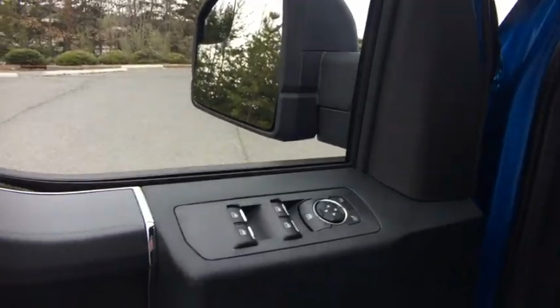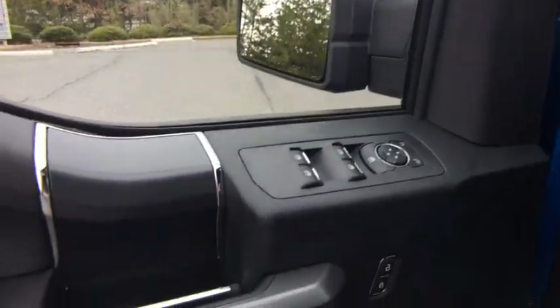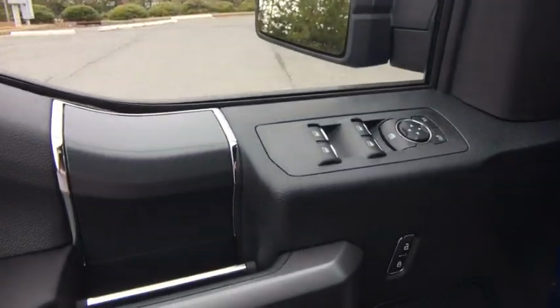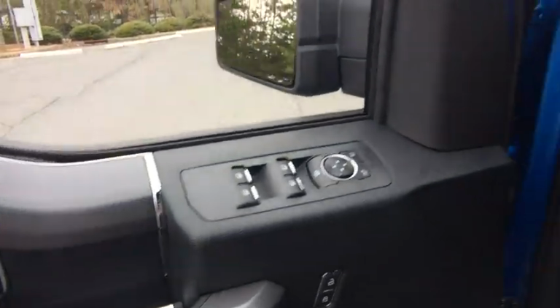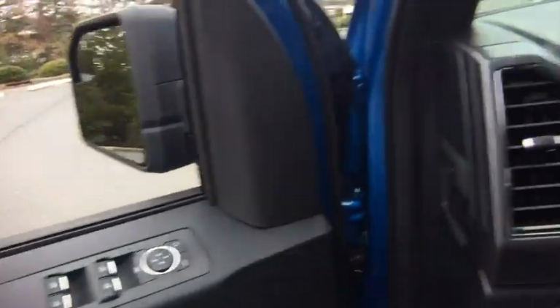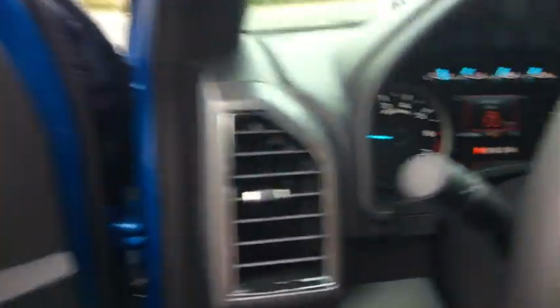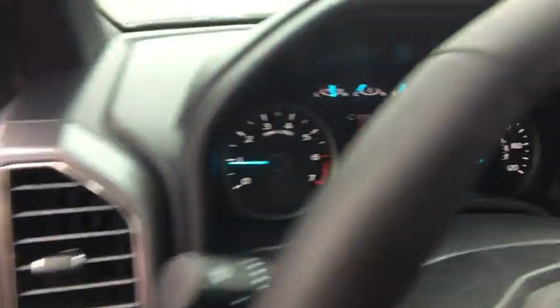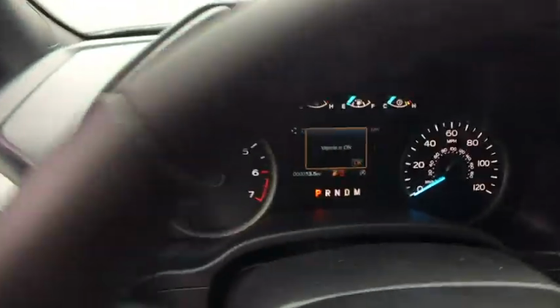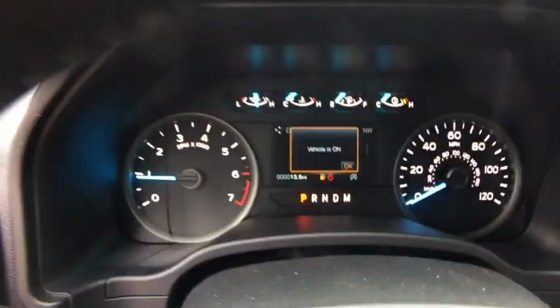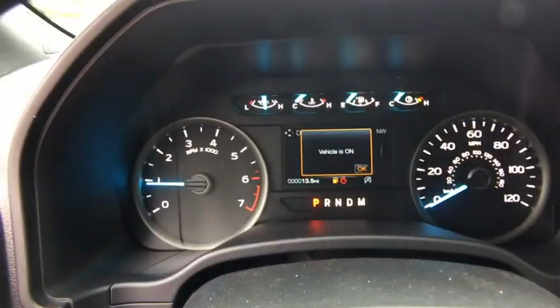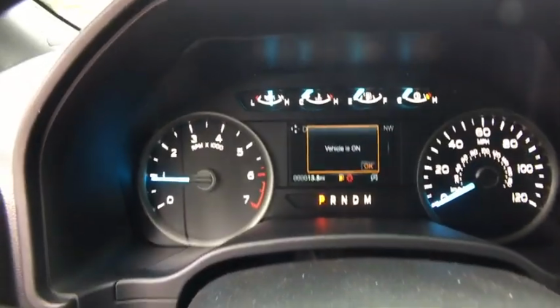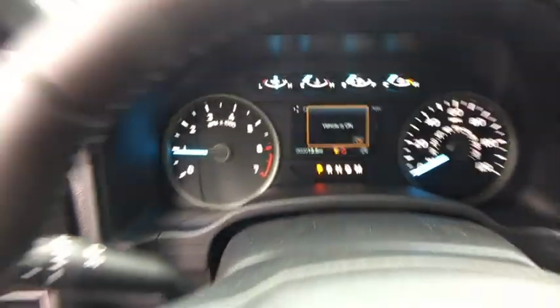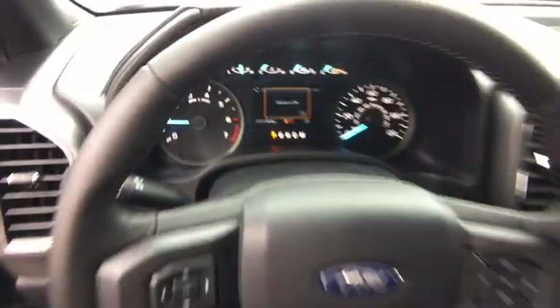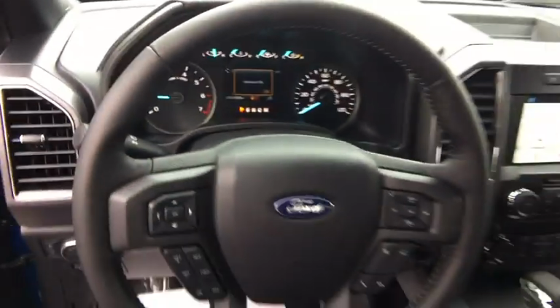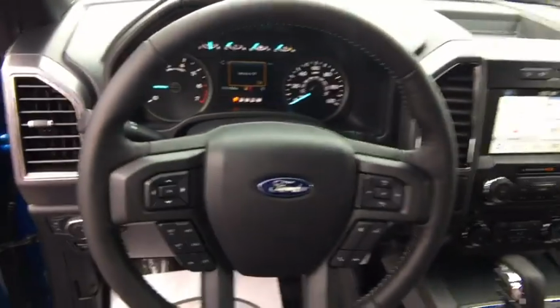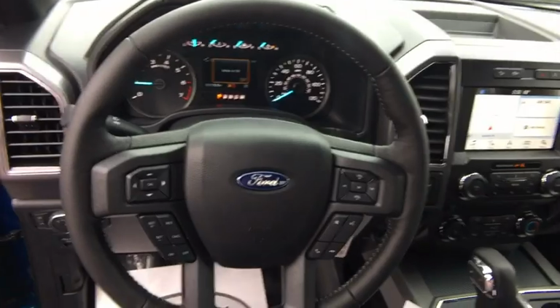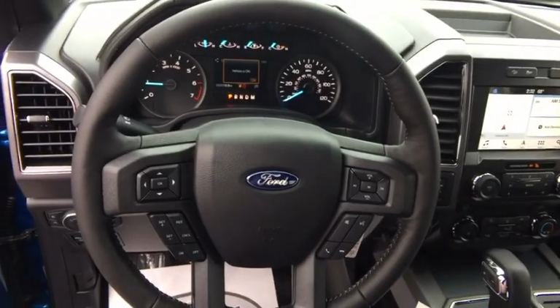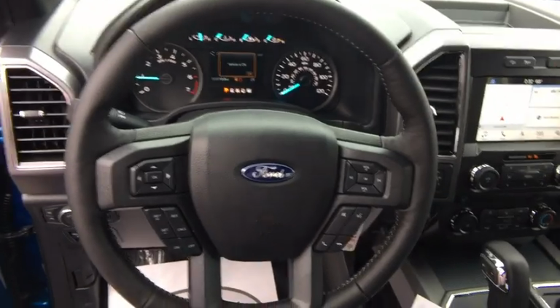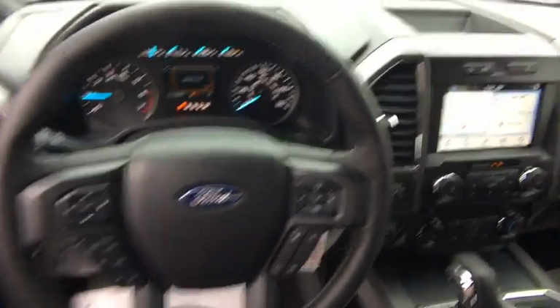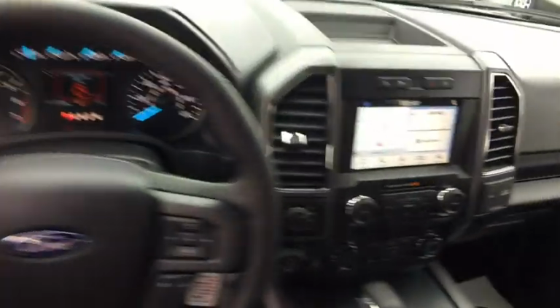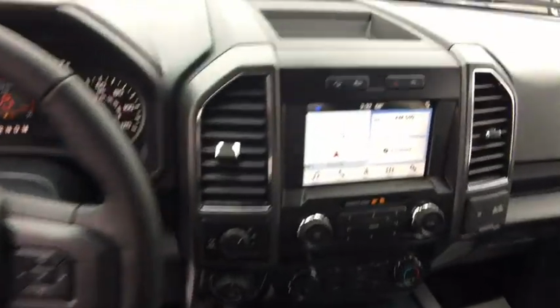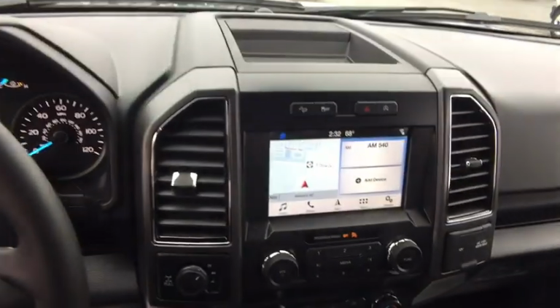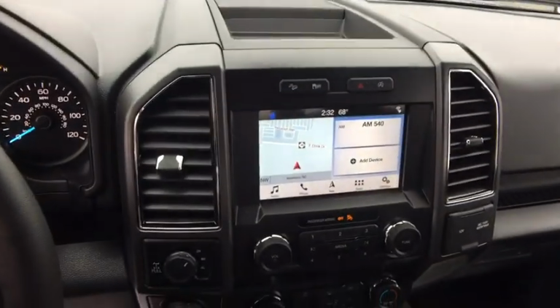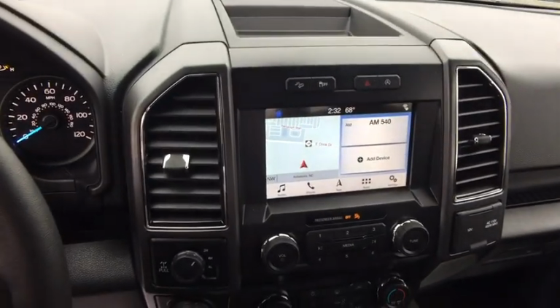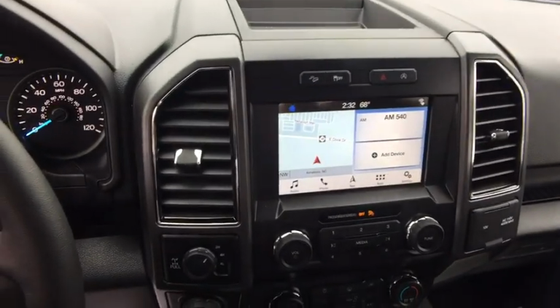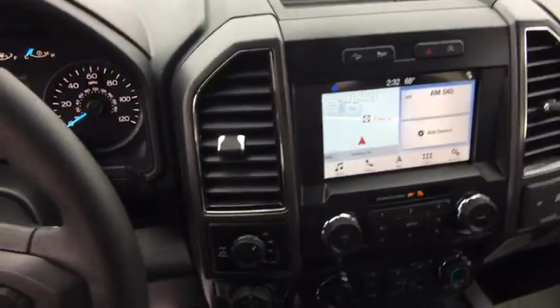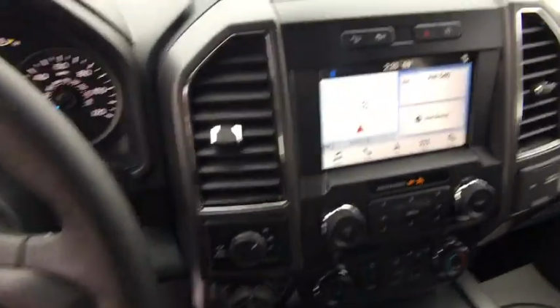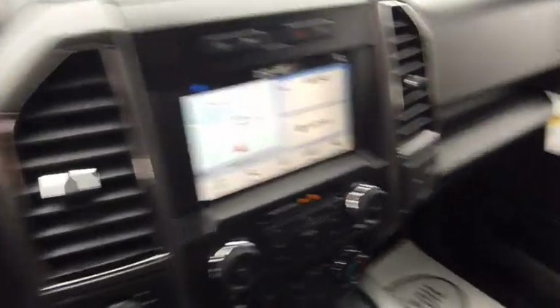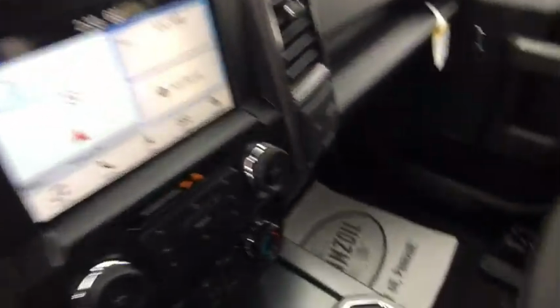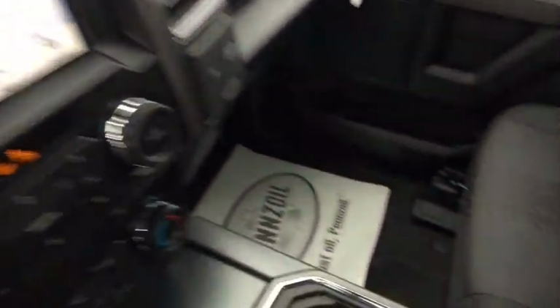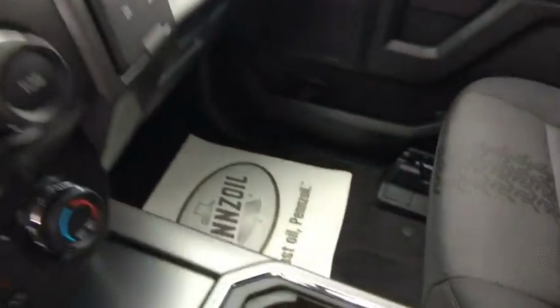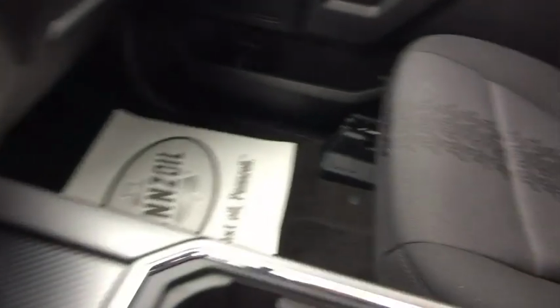Rear window defroster. Fog lights. Power windows. Brake assist. Tachometer. Panic alarm. Remote keyless entry. Driver vanity mirror. Tilt steering wheel. Towing package.